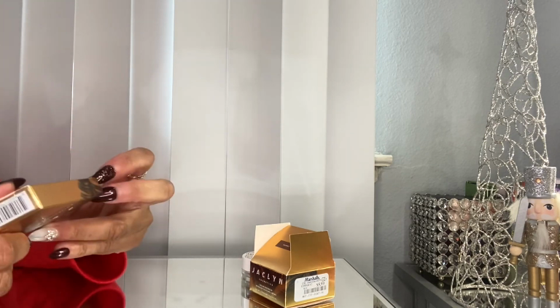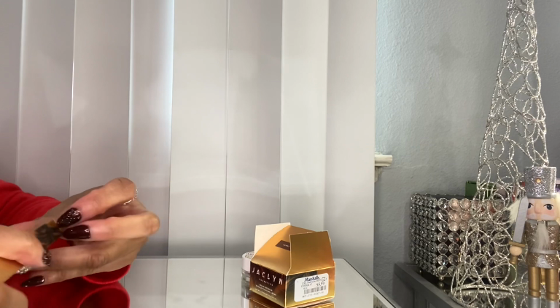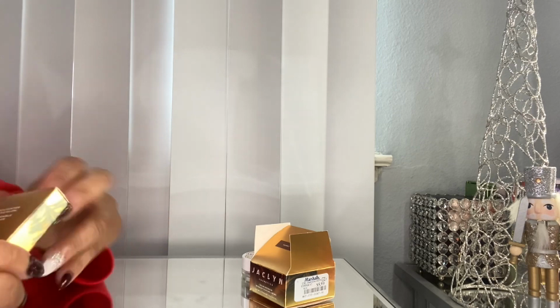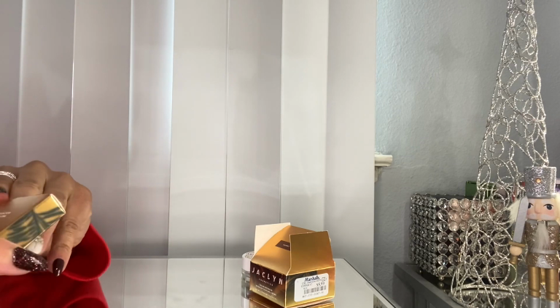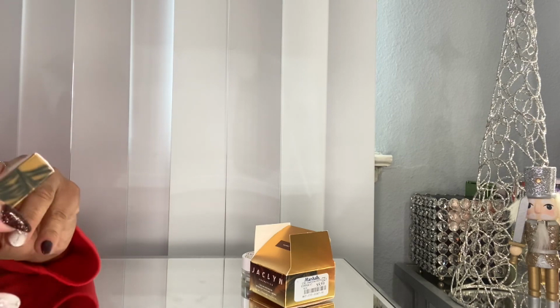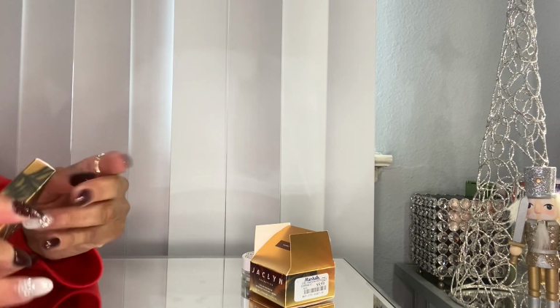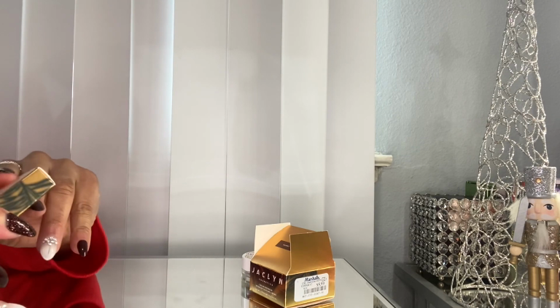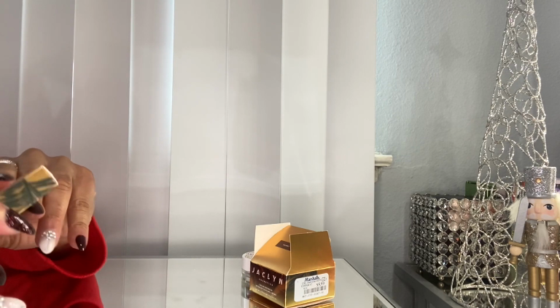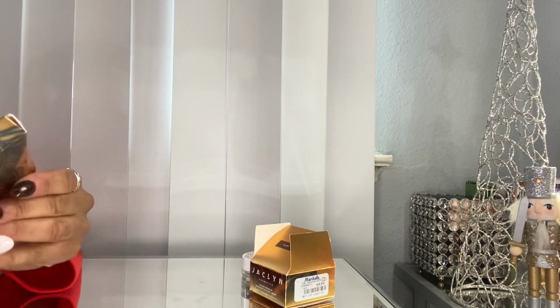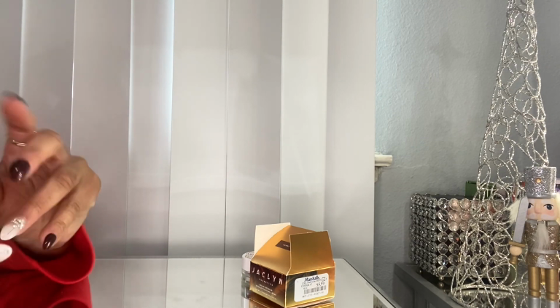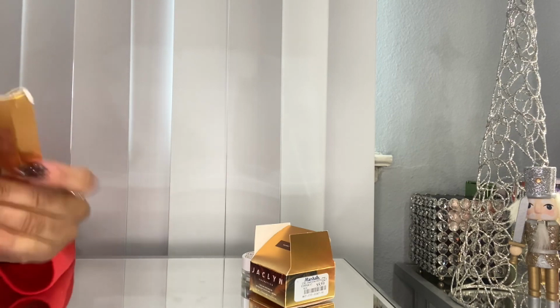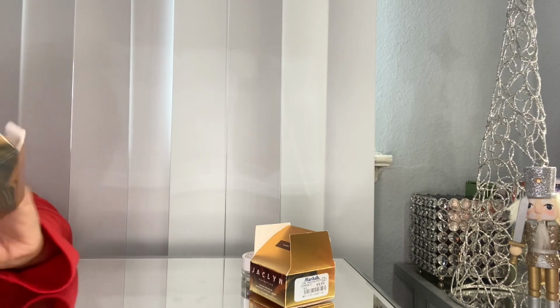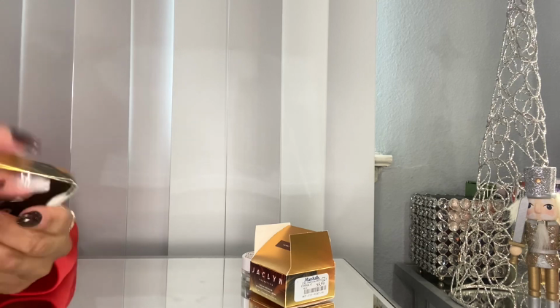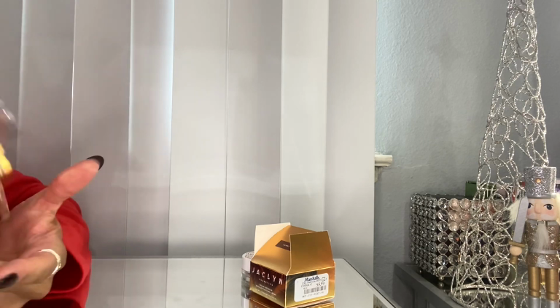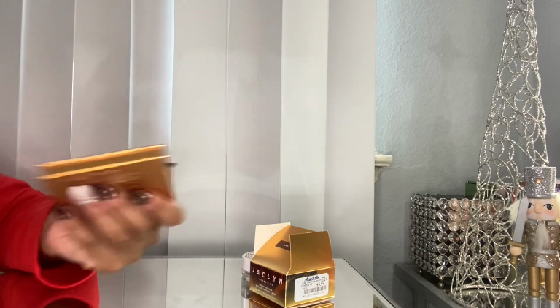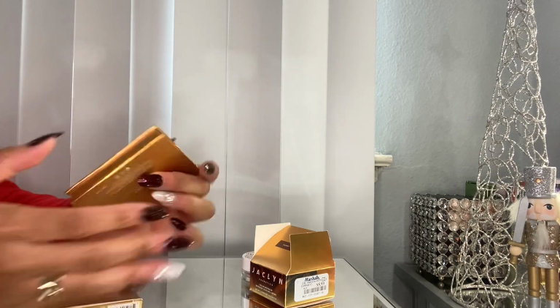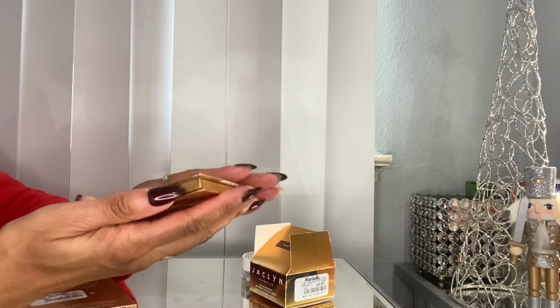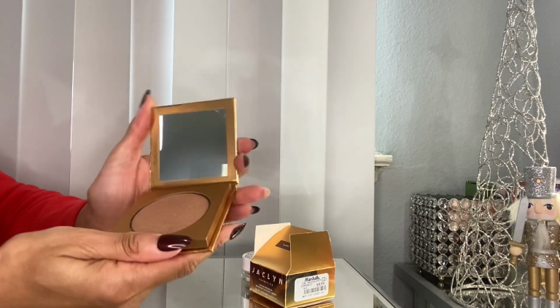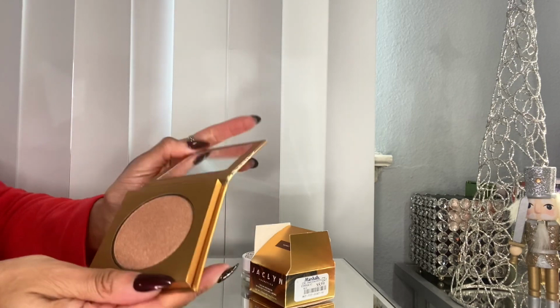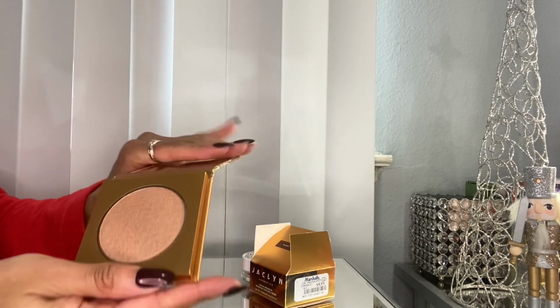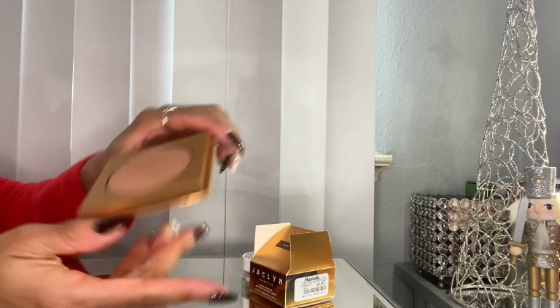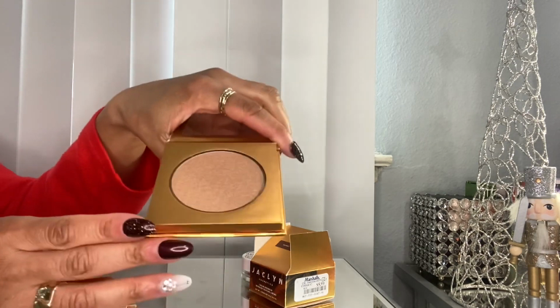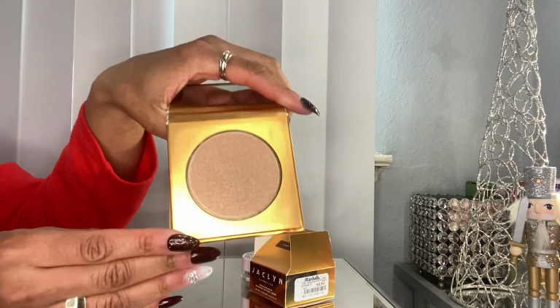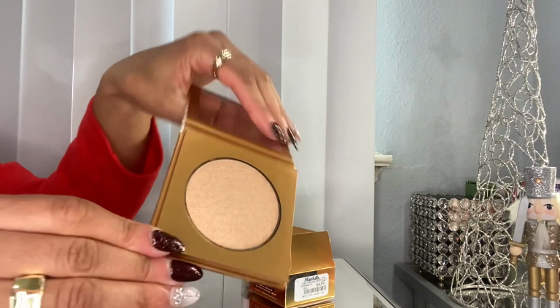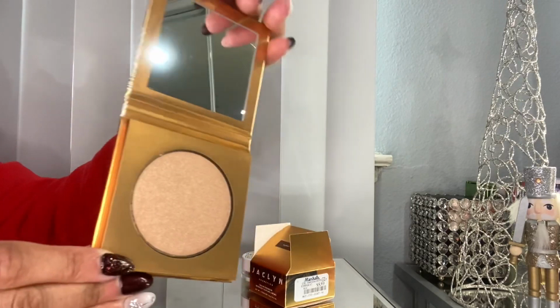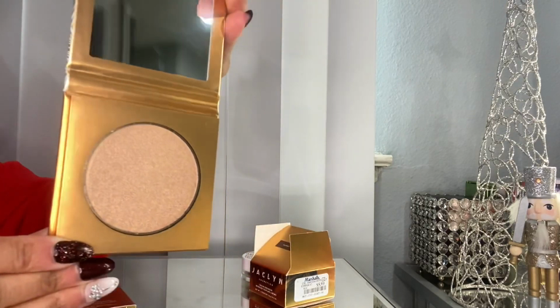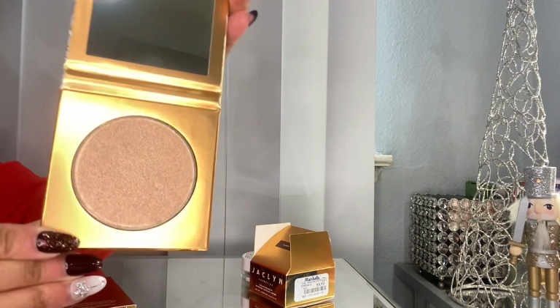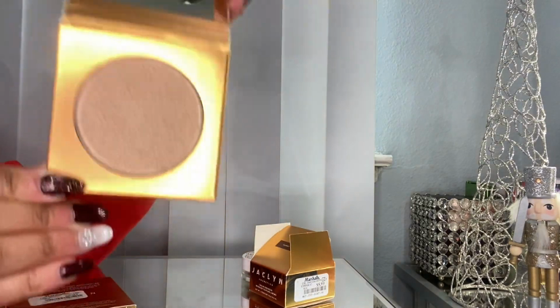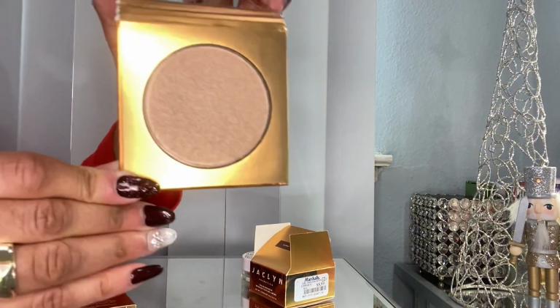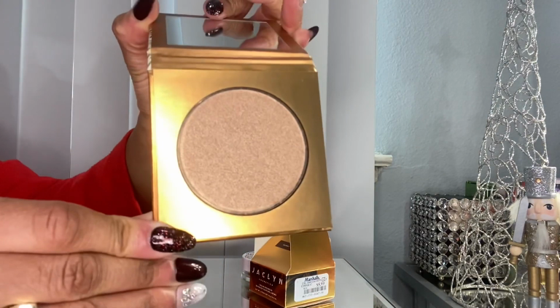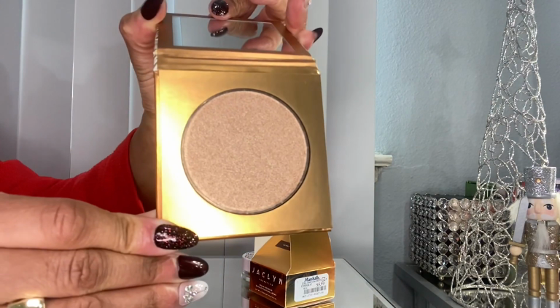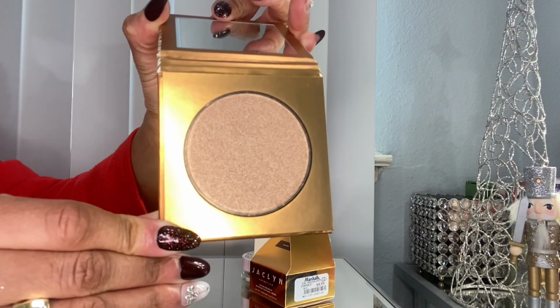The putty highlighter was $5.99 as well. I know some people are still finding Jaclyn Hill Cosmetics at TJ Maxx and Marshall's. This highlighter is in the shade Skylight — so there's that one.